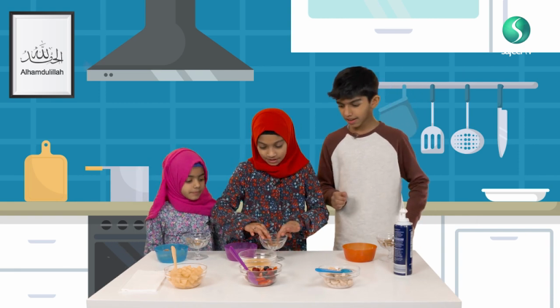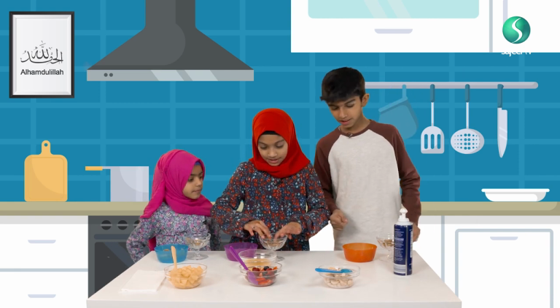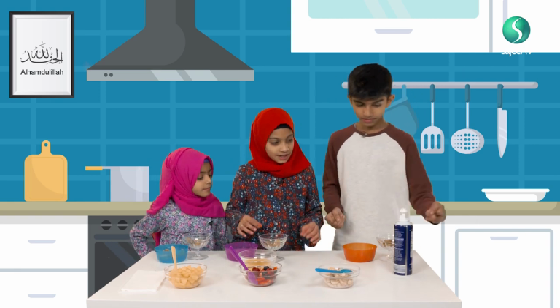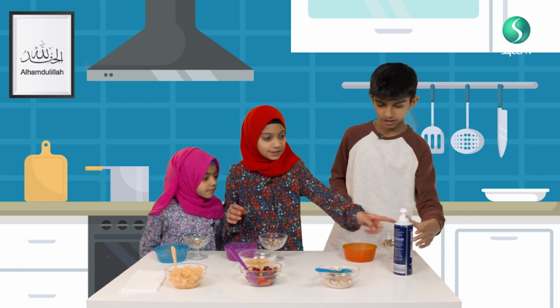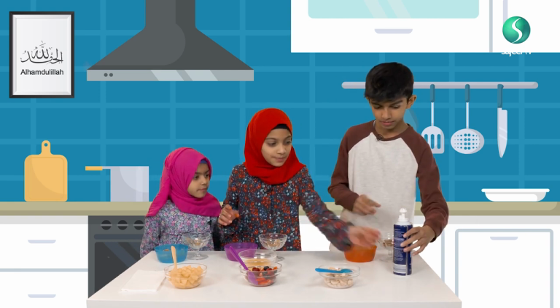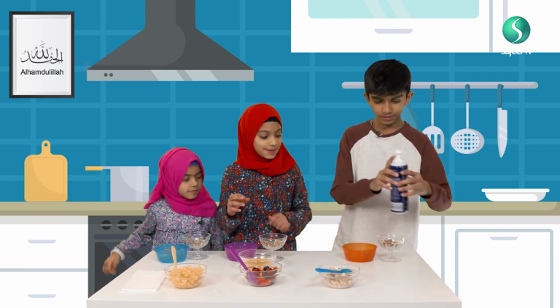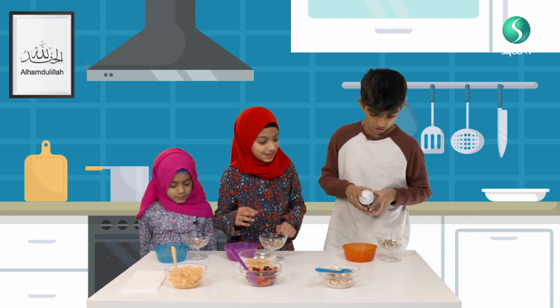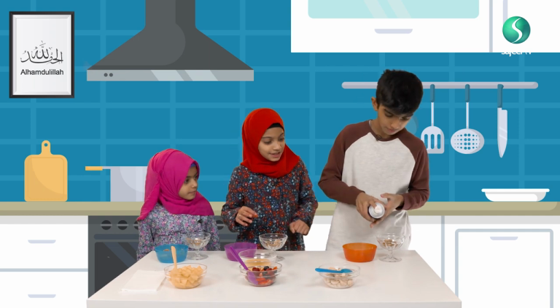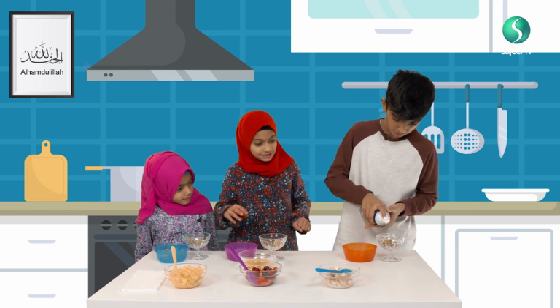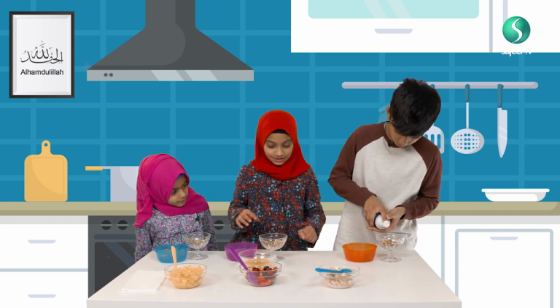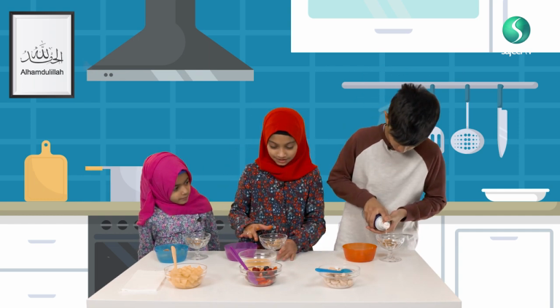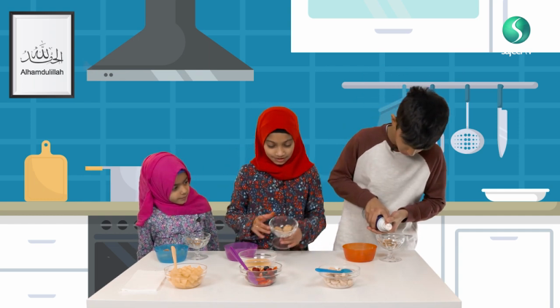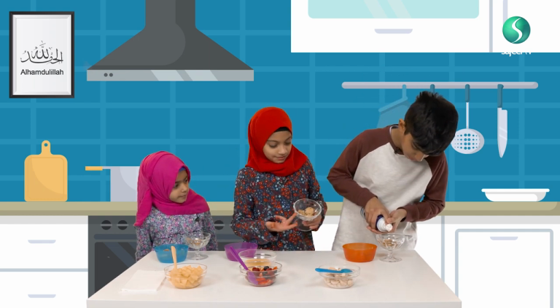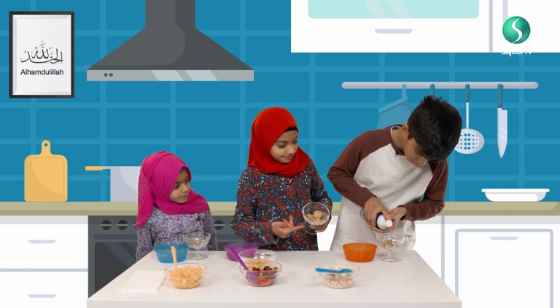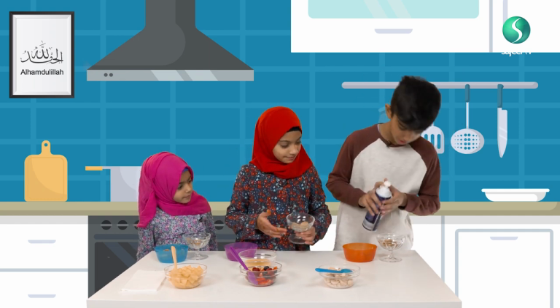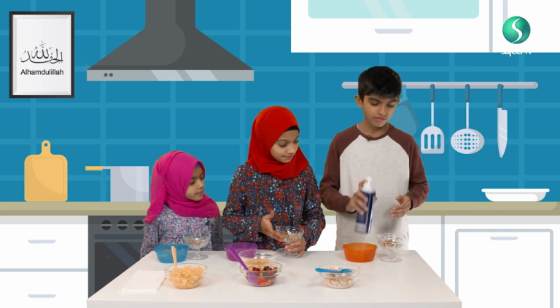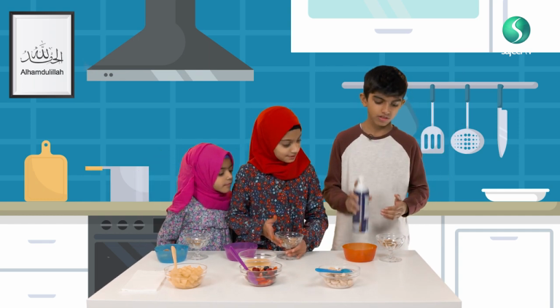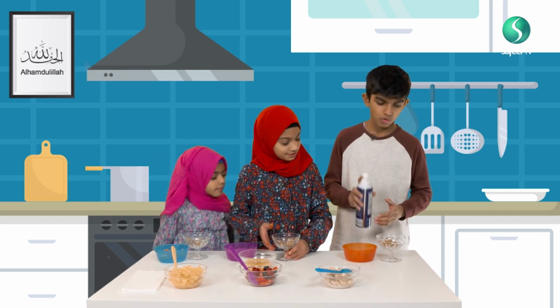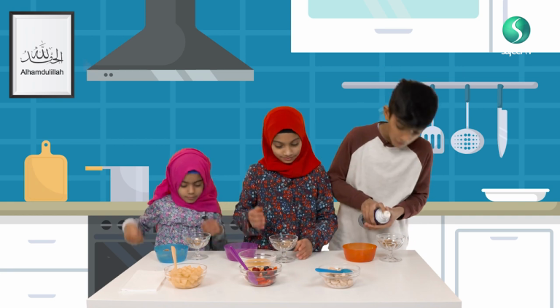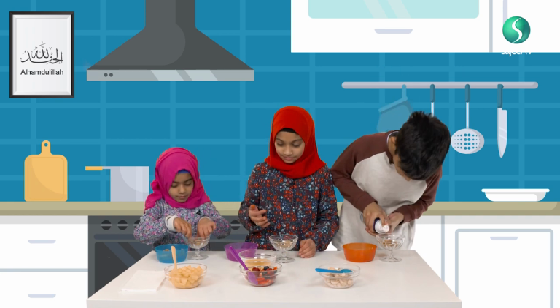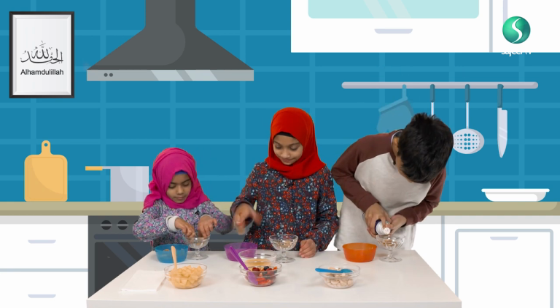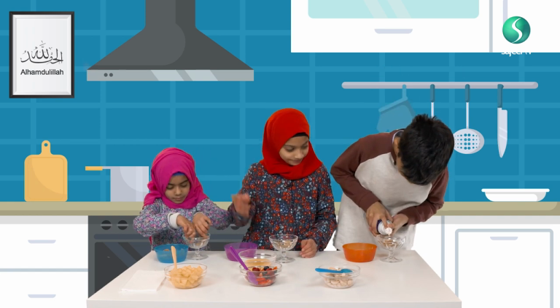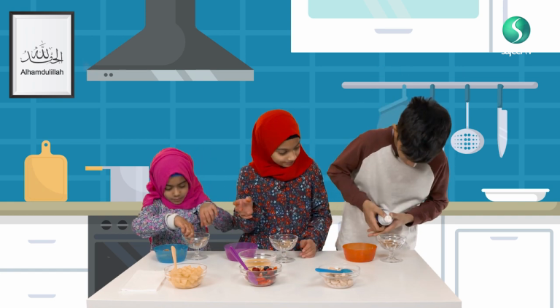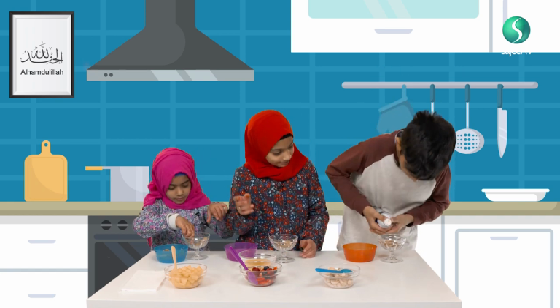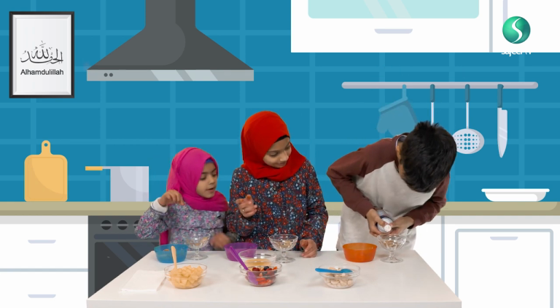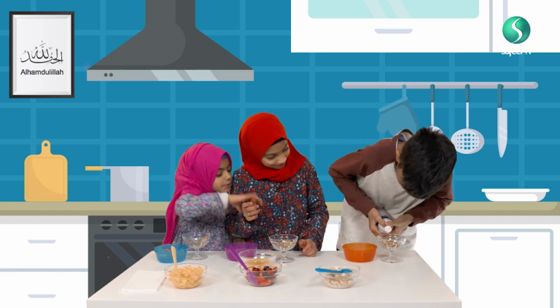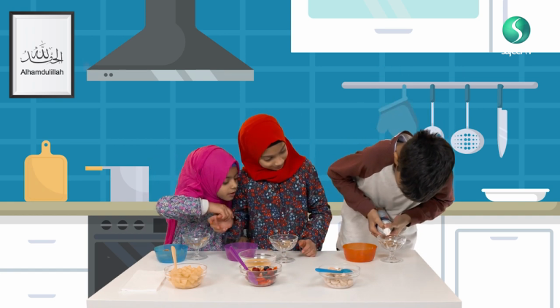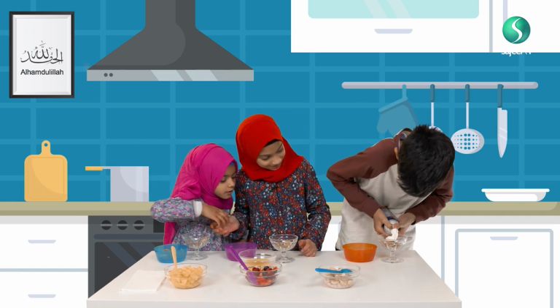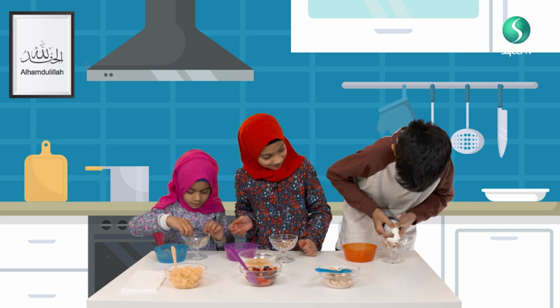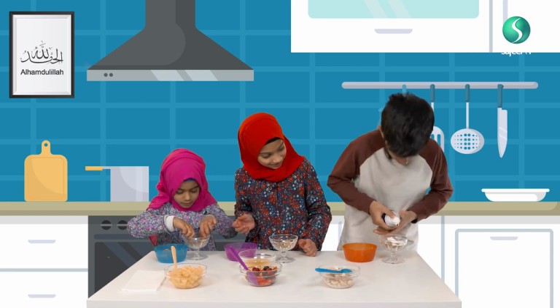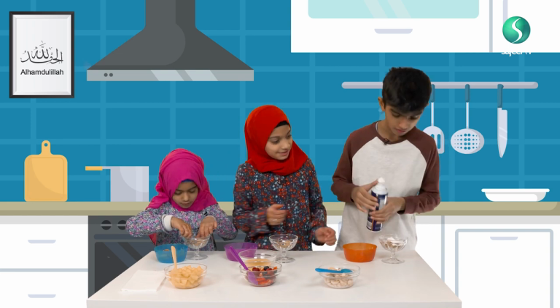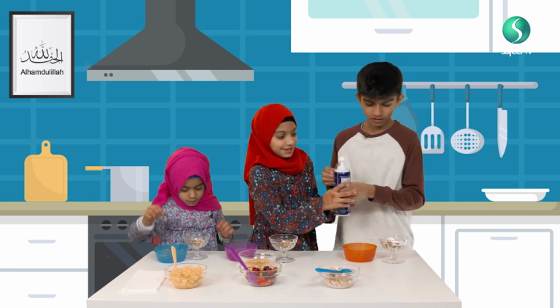Now we're going to put the whipped cream in, on top. Let's shake it first. How much do you put? Just a little bit.